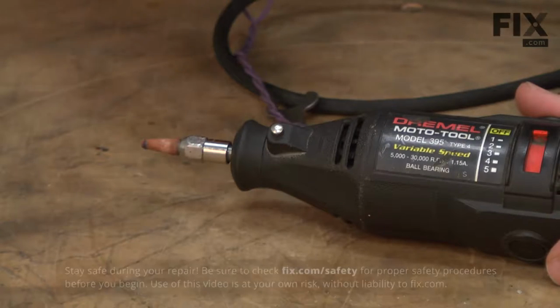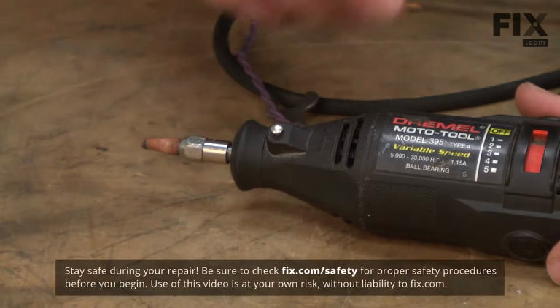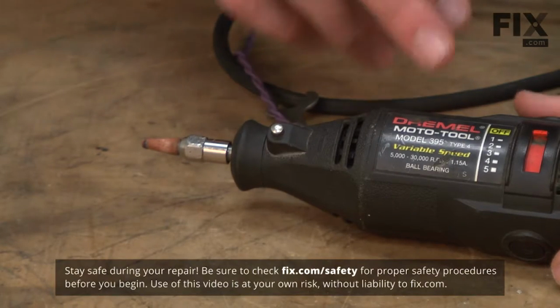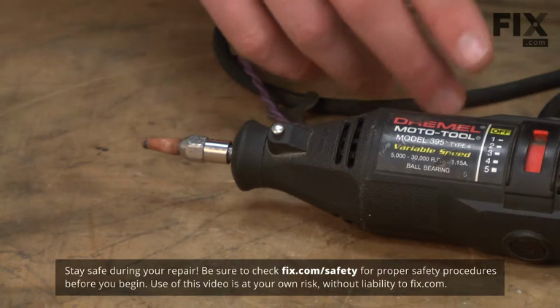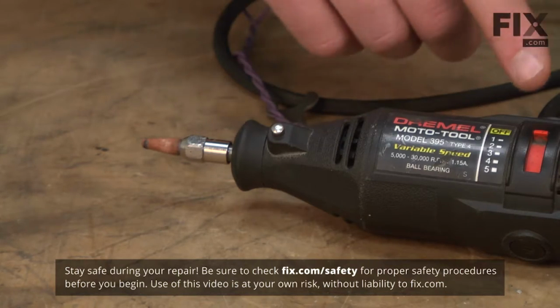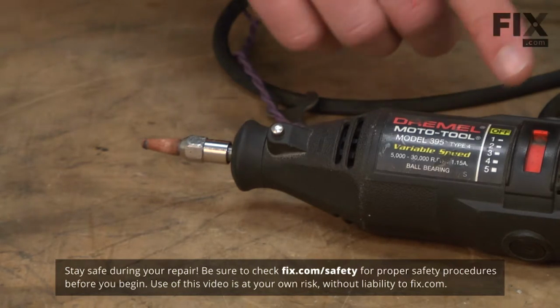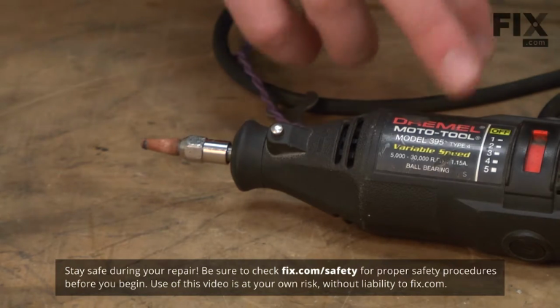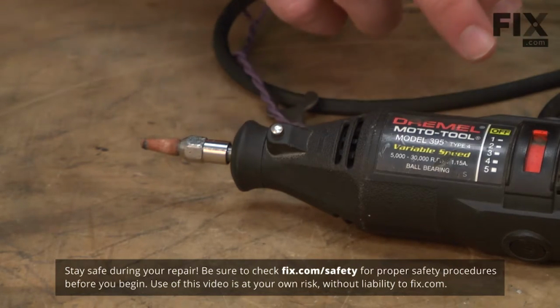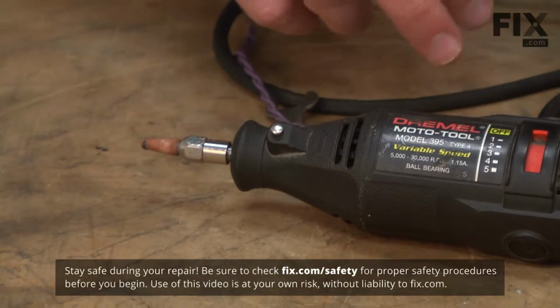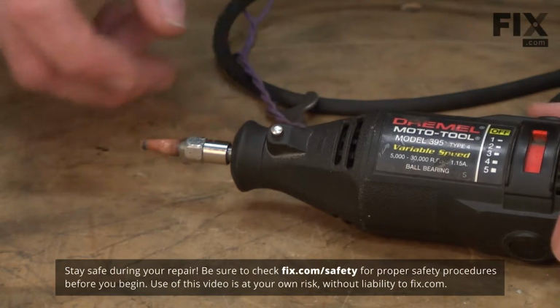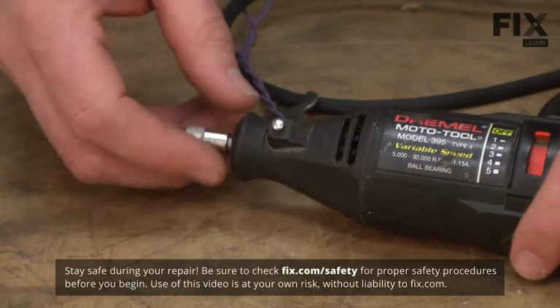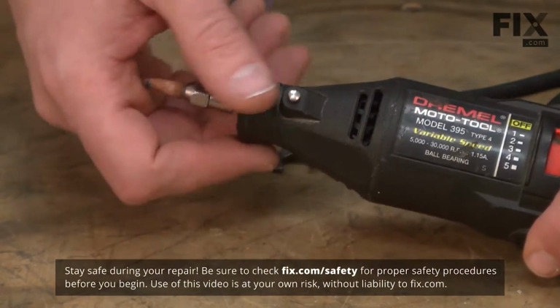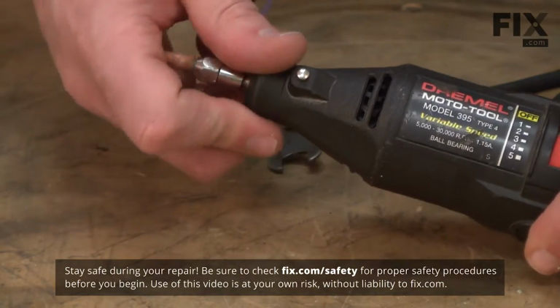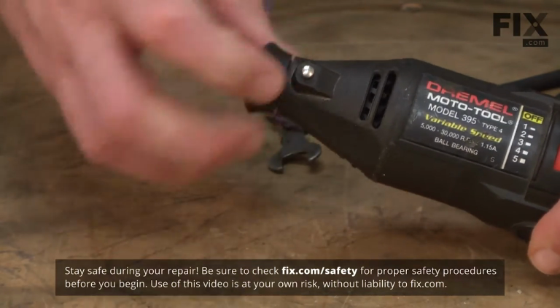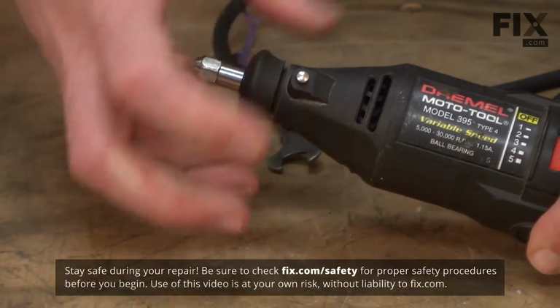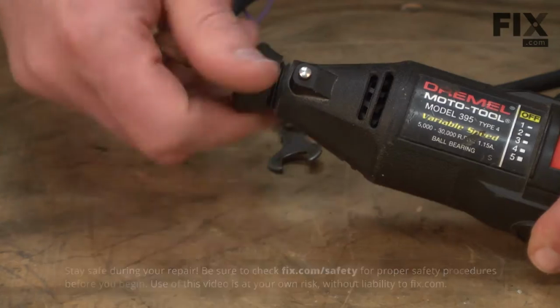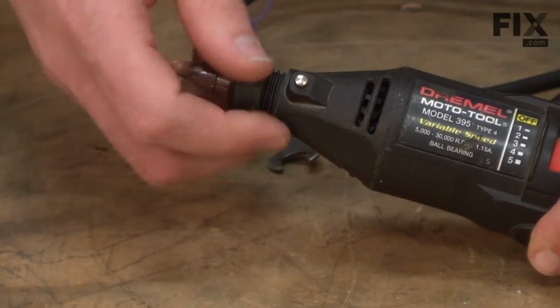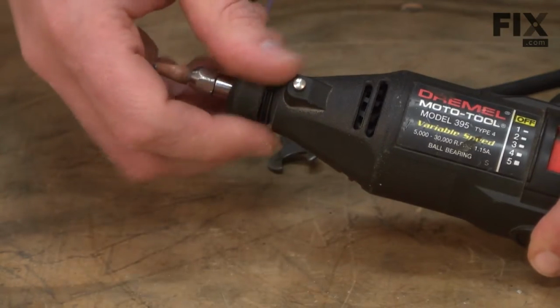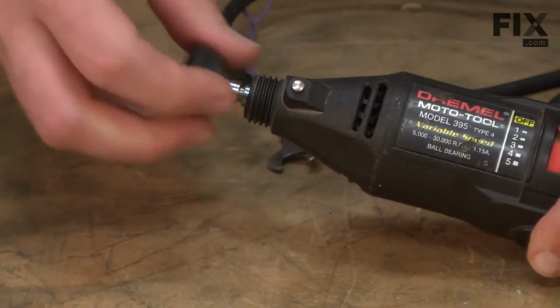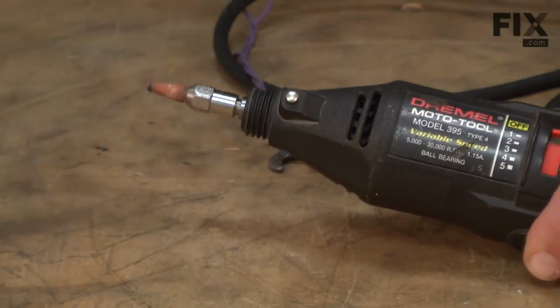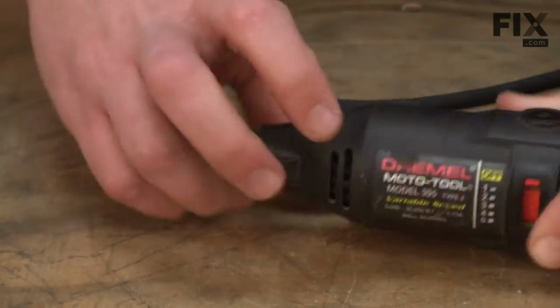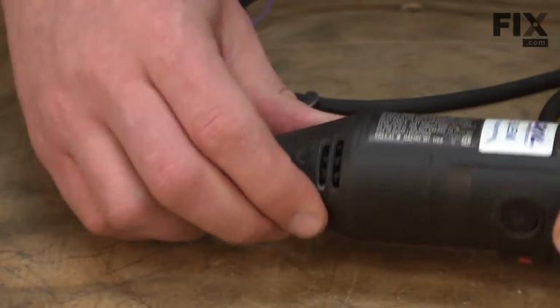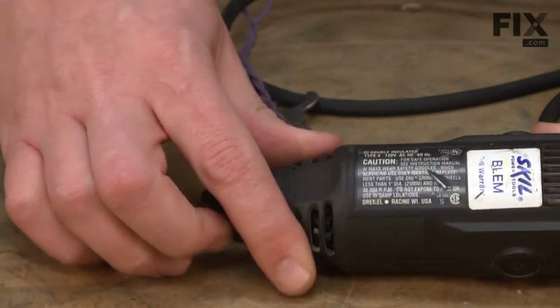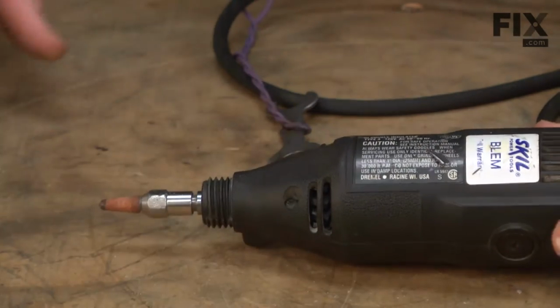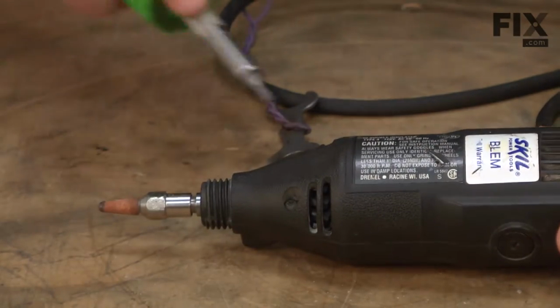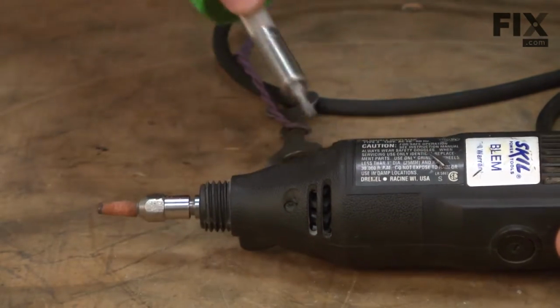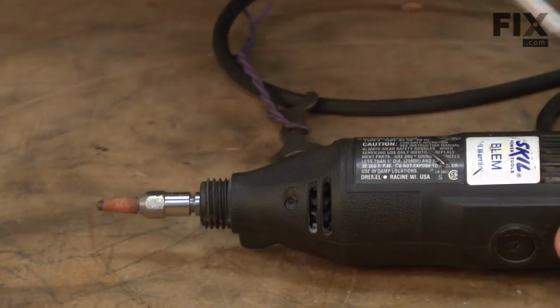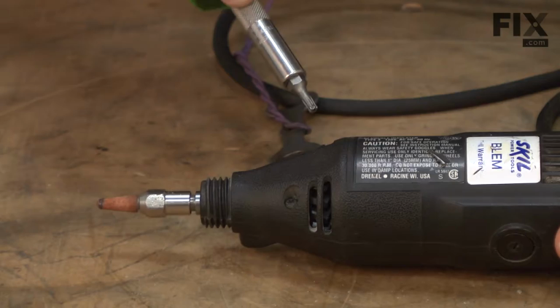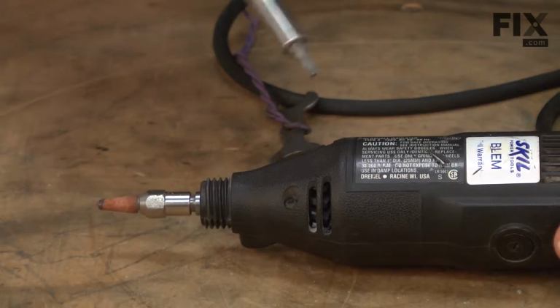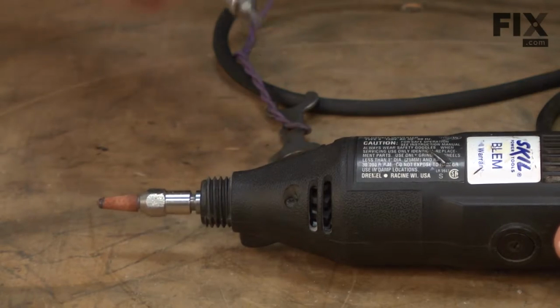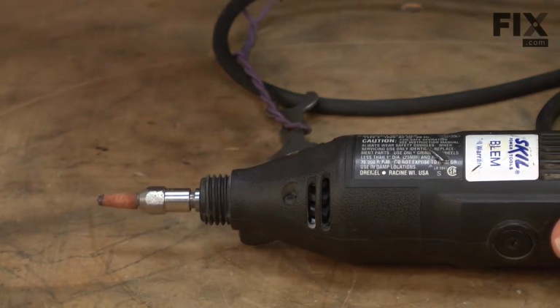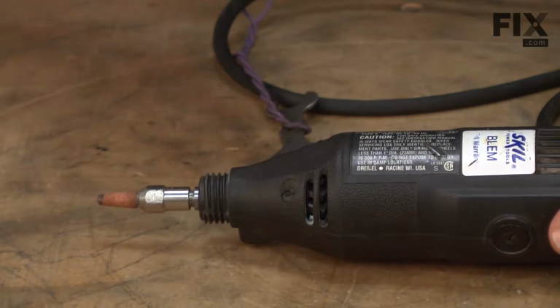To get started, we need to get access to the switch inside the tool. To do that, we'll first remove this cap on the front of the Dremel. Then I'll tip it on its back and remove the four screws that hold the two halves of the housing together.